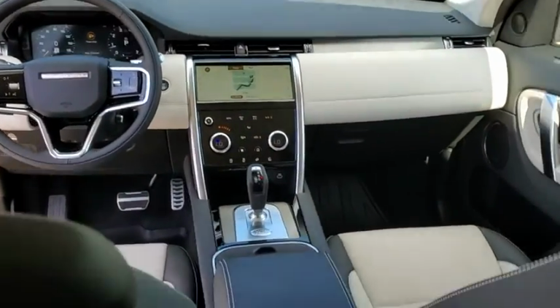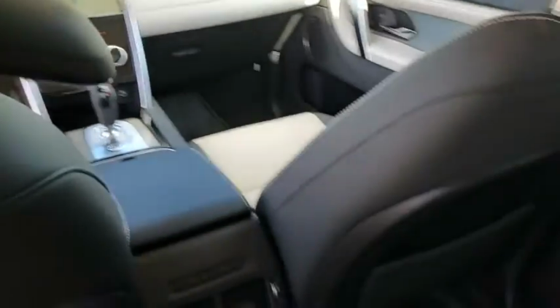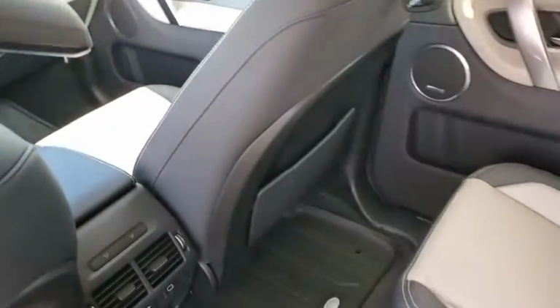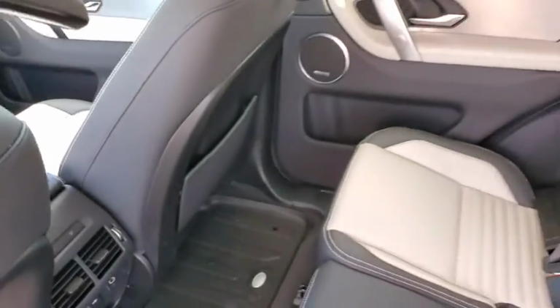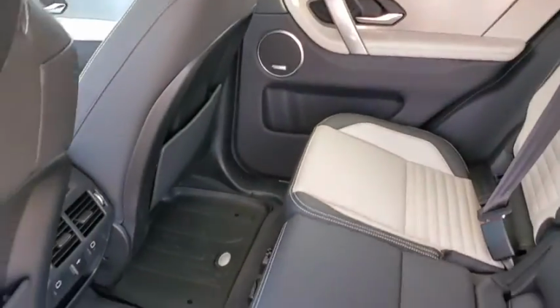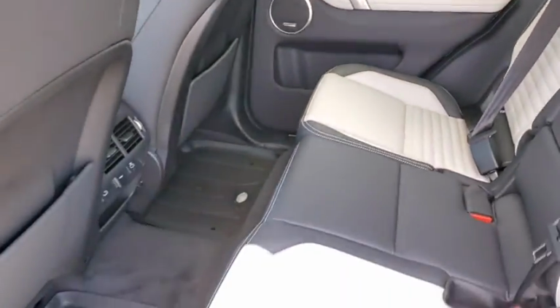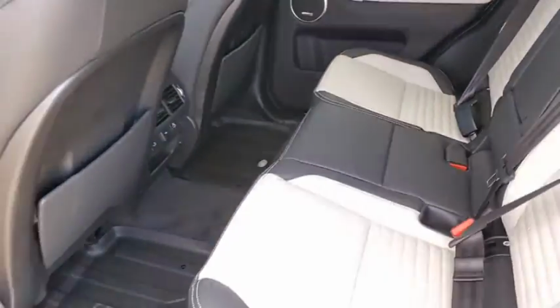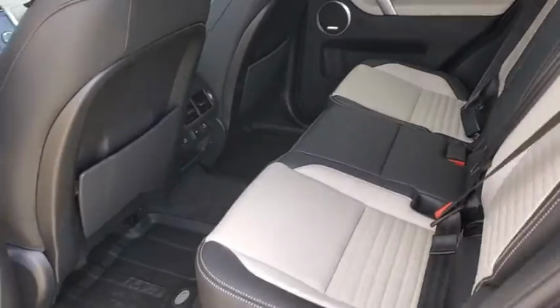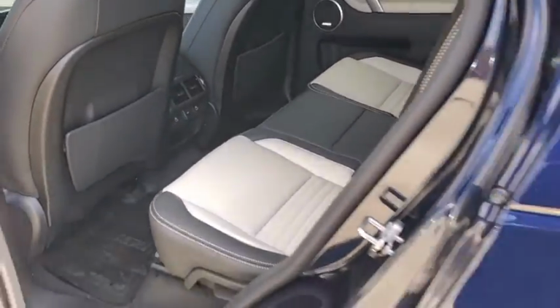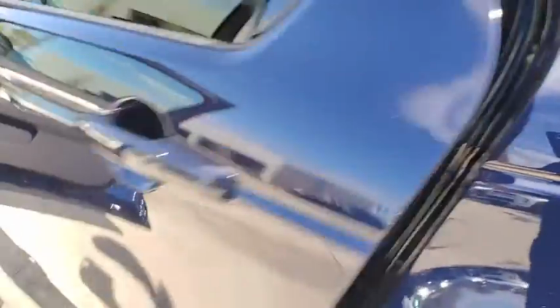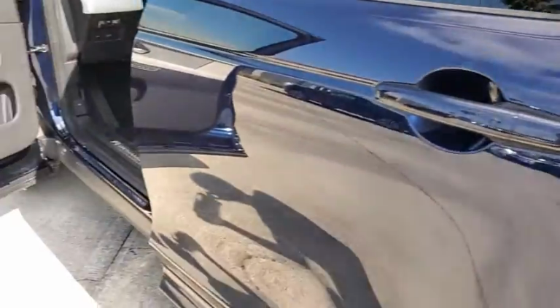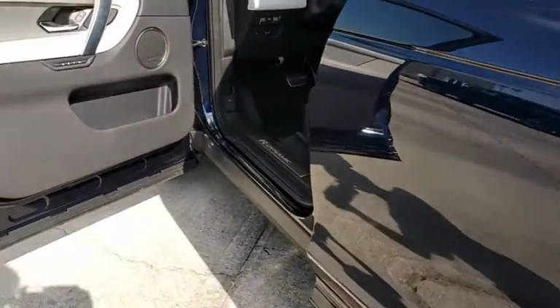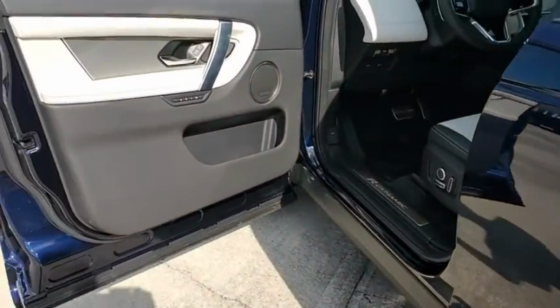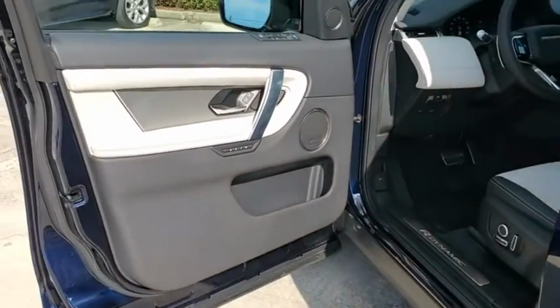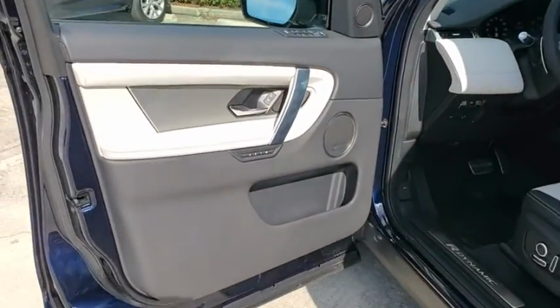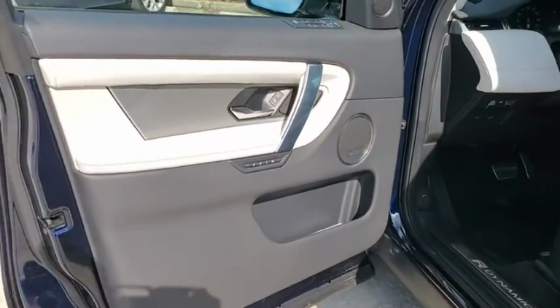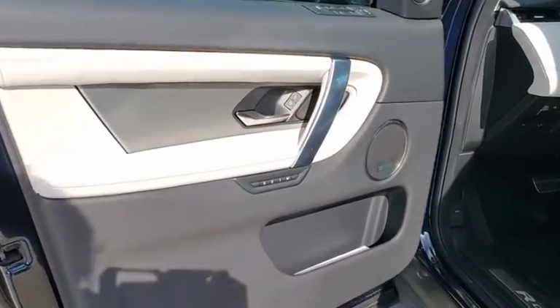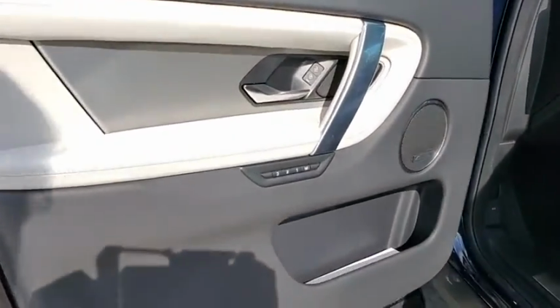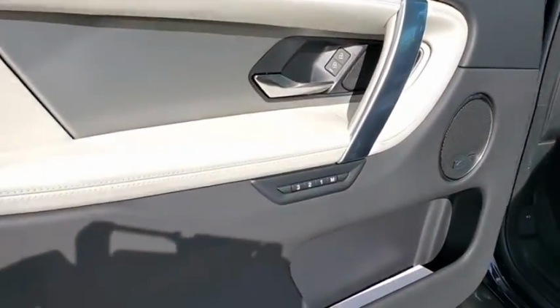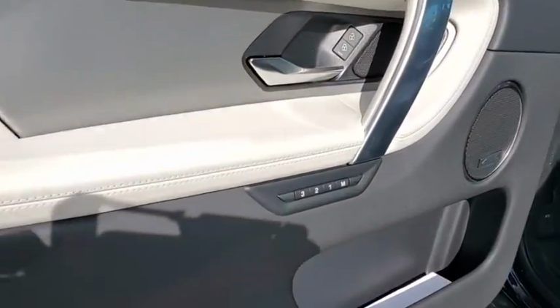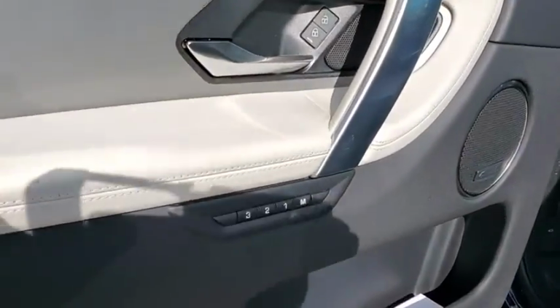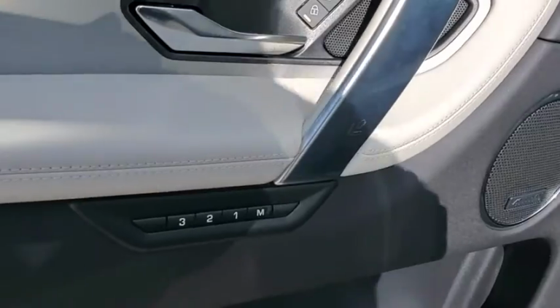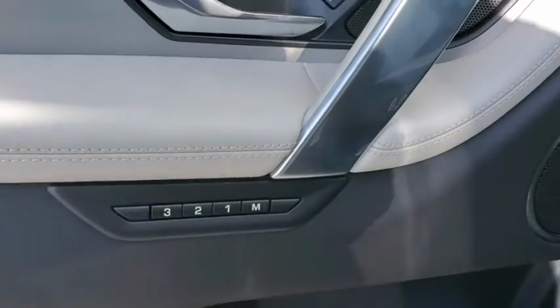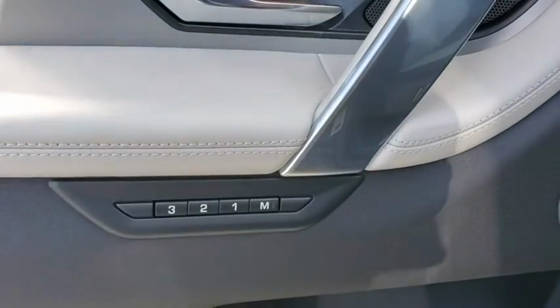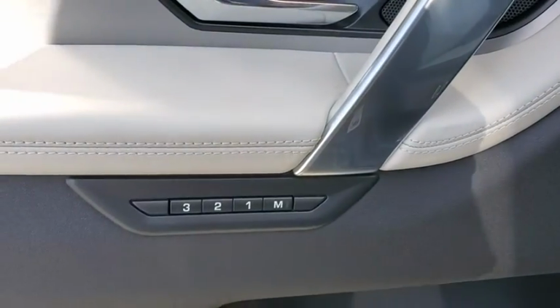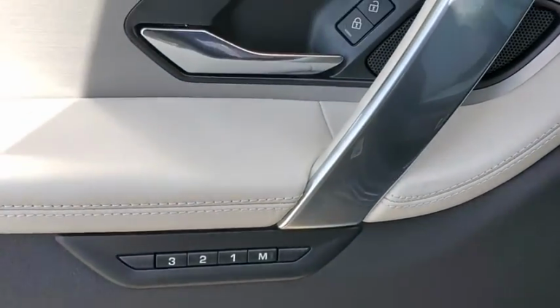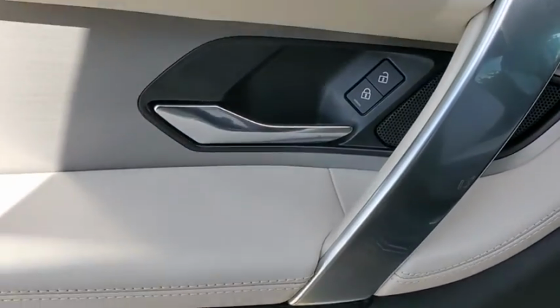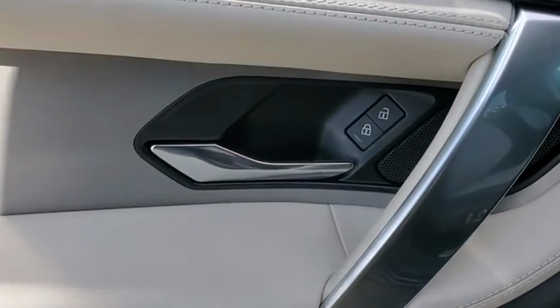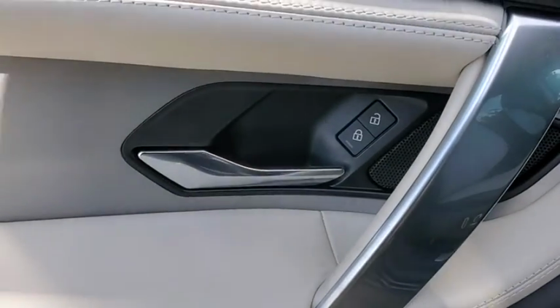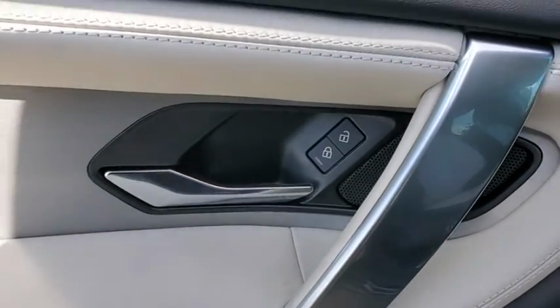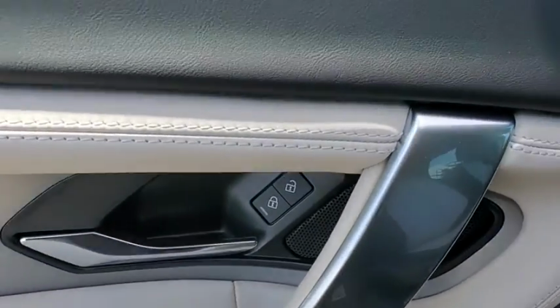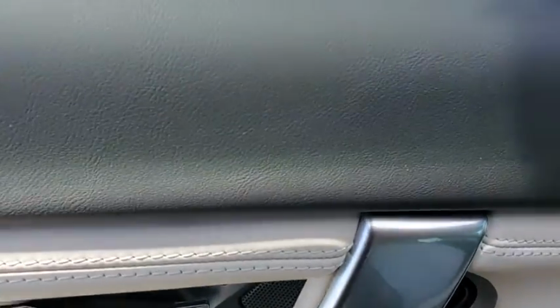Power liftgate, traction control, navigation system, power passenger seat, dual airbags, alloy wheels, power steering, four-wheel disc brakes, electronic stability control, power windows.